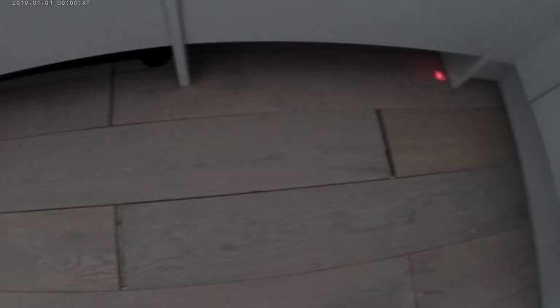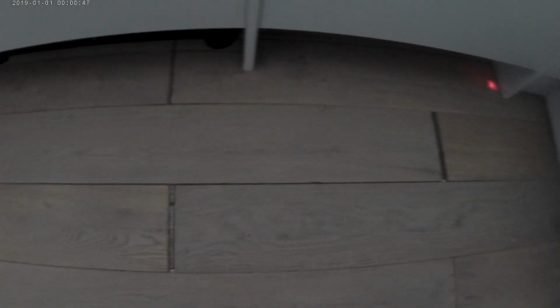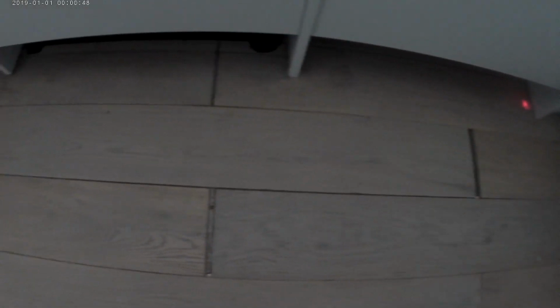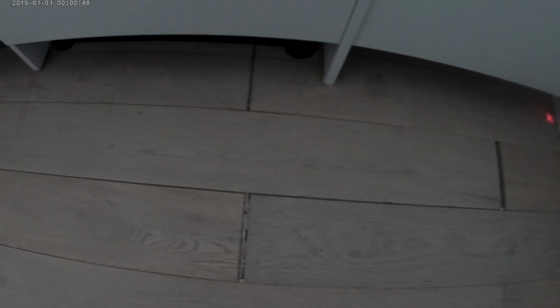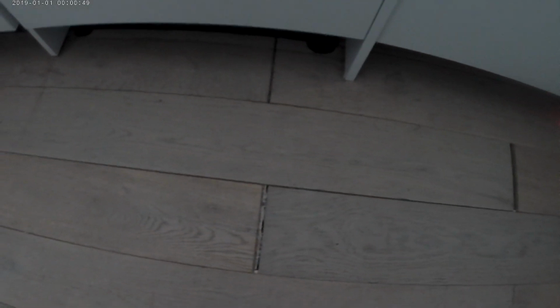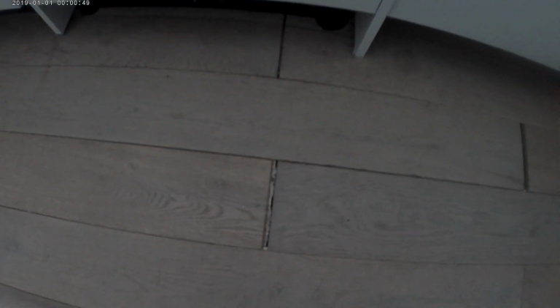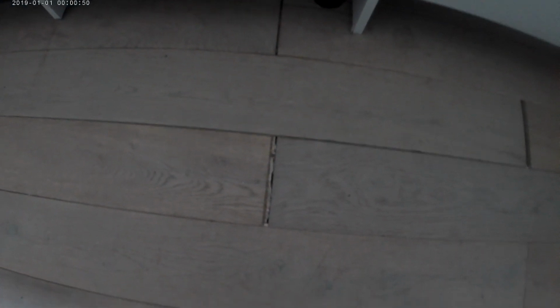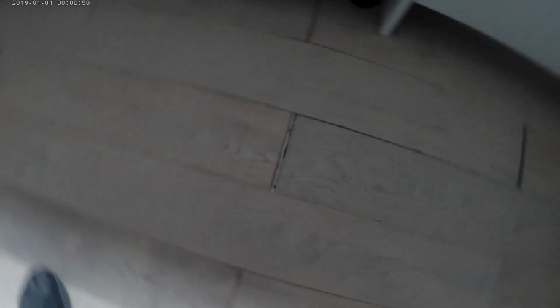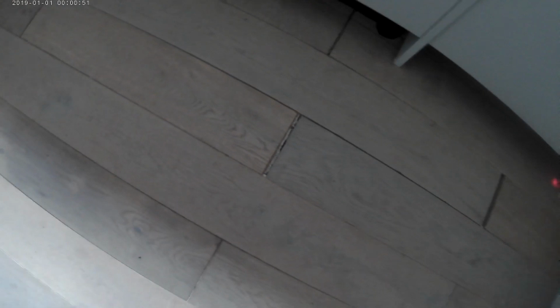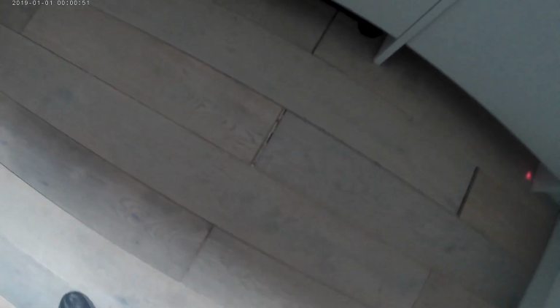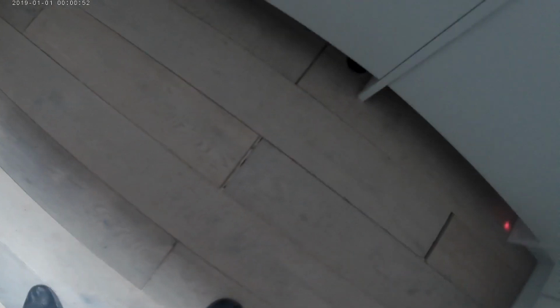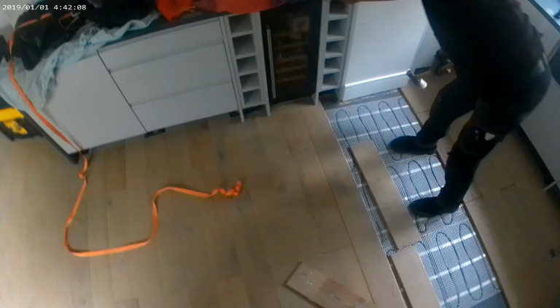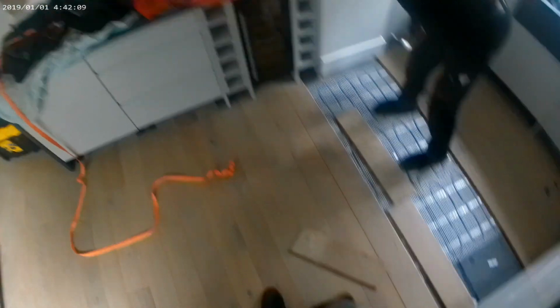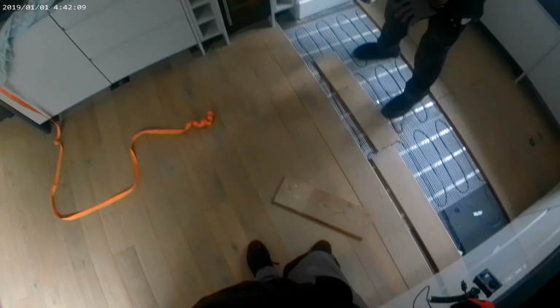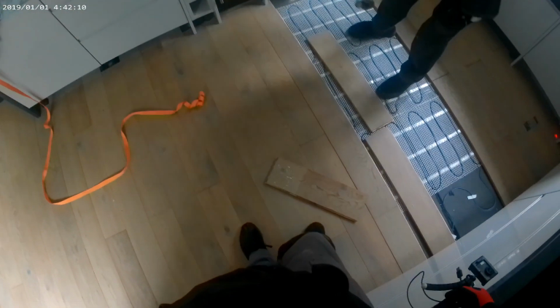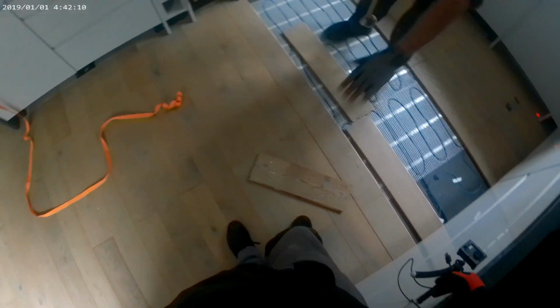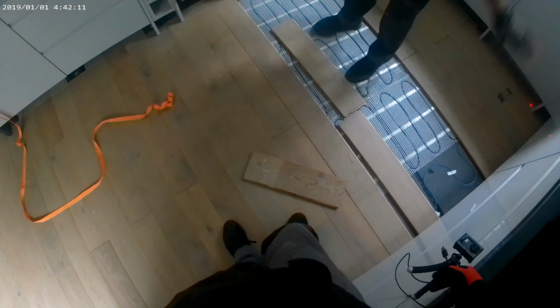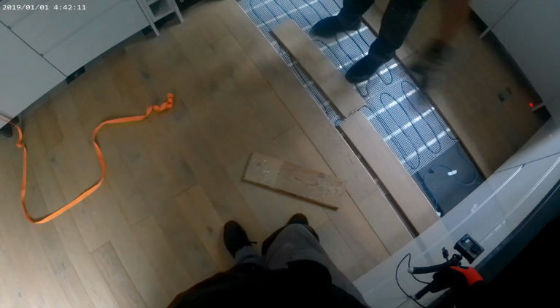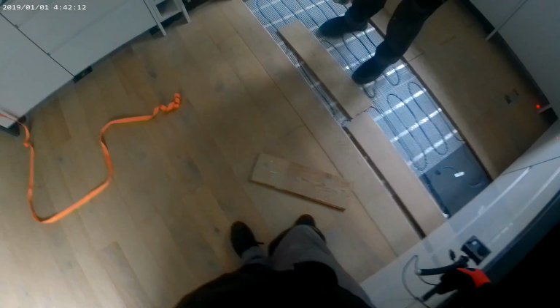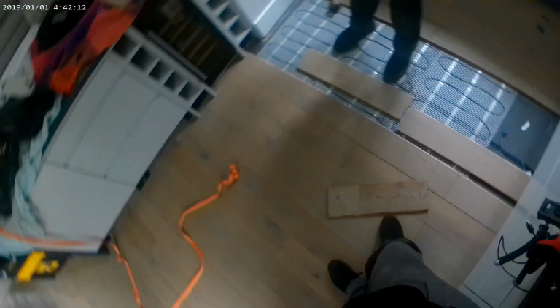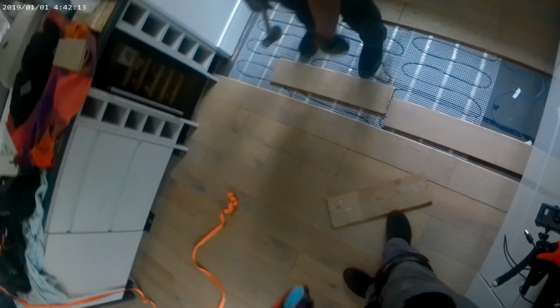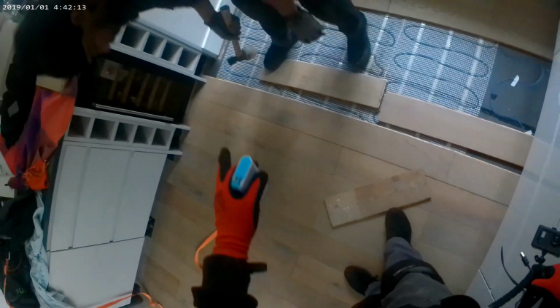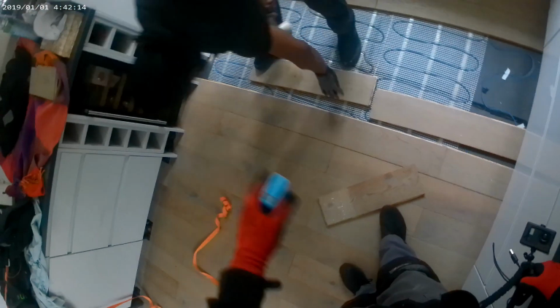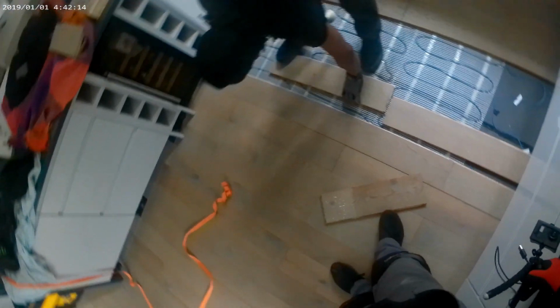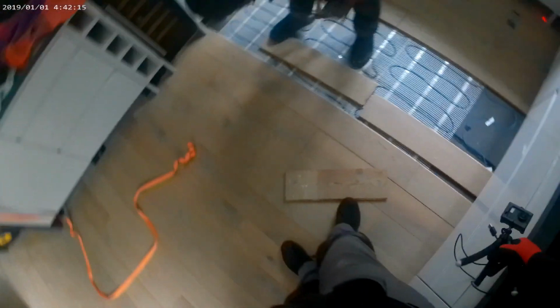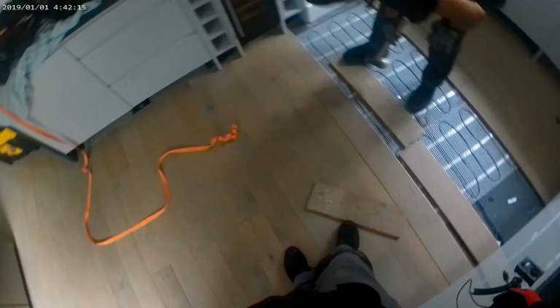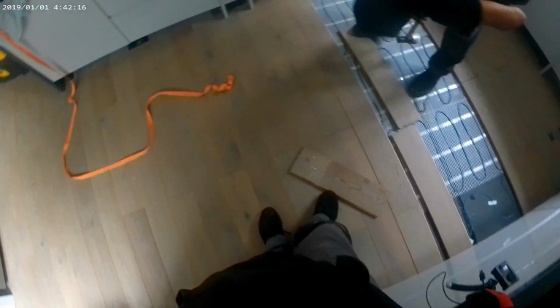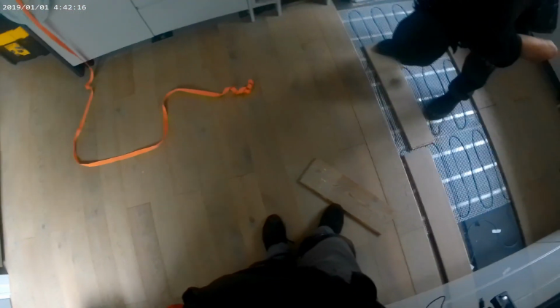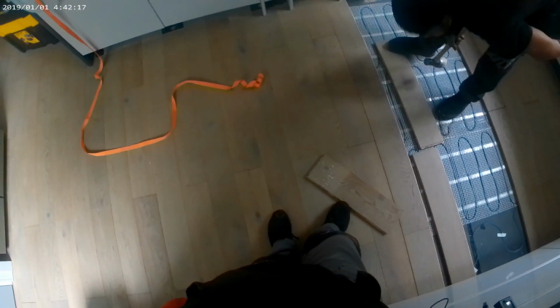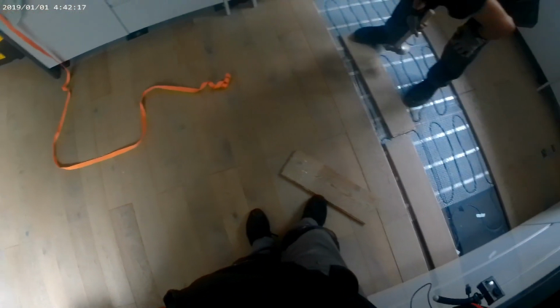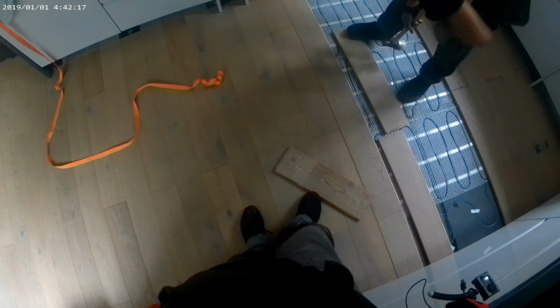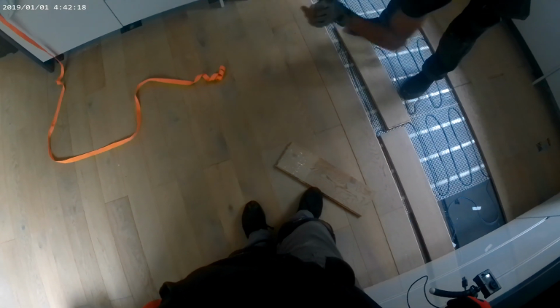Welcome back to another video. Today we'll replace an engineered floor. So without further ado, let's crack on.